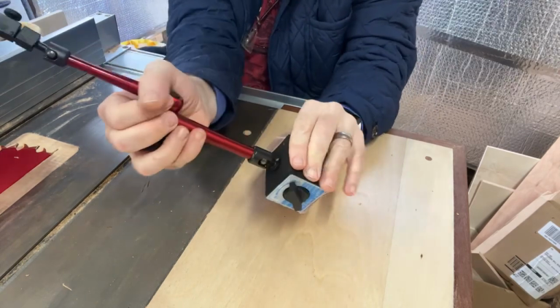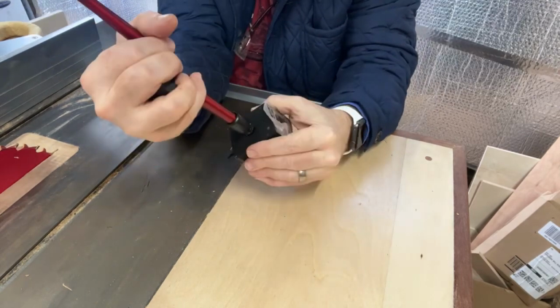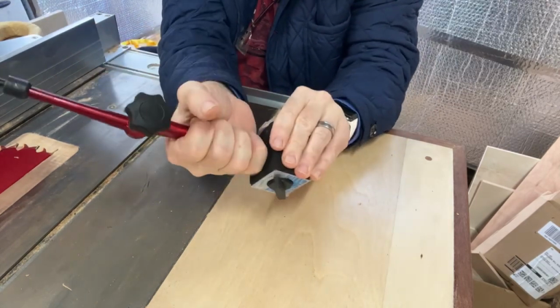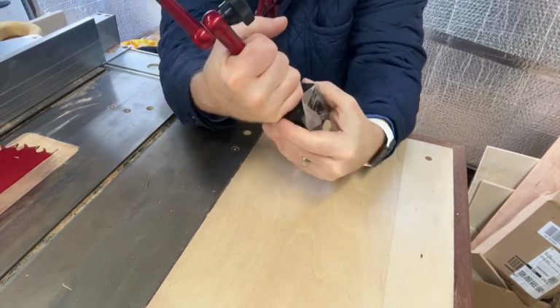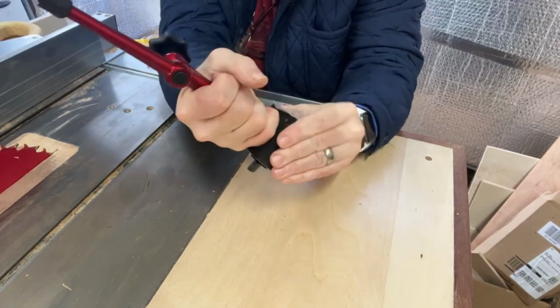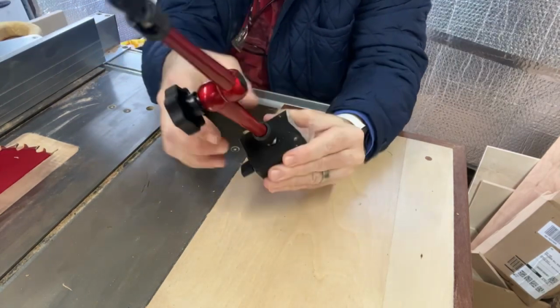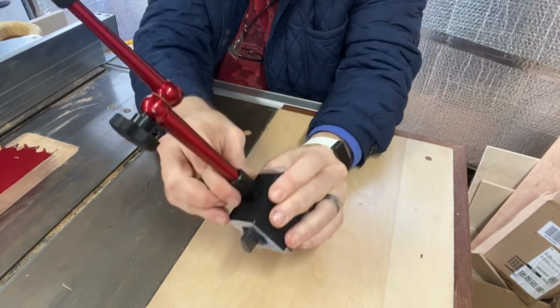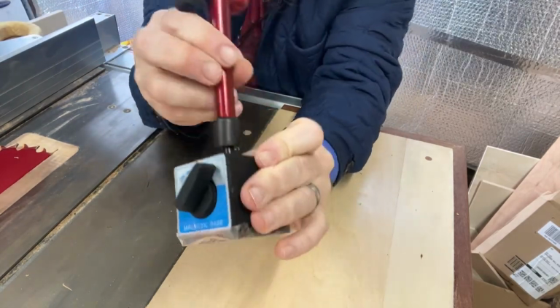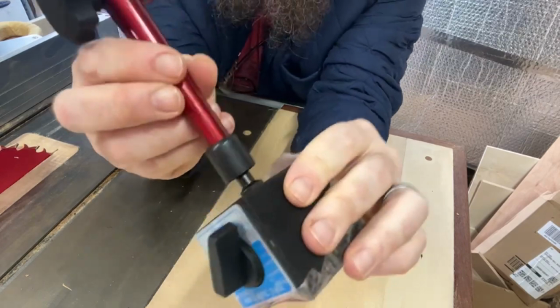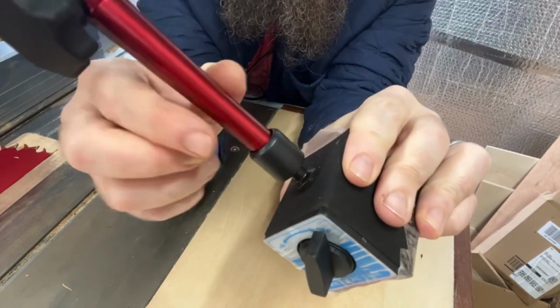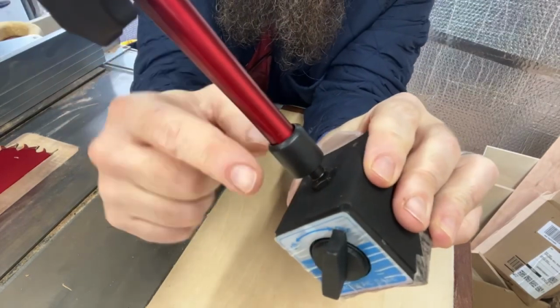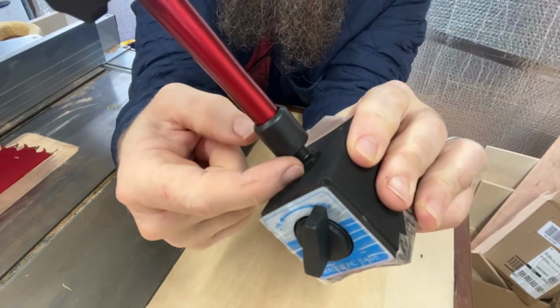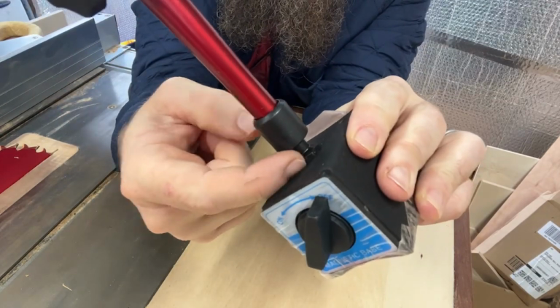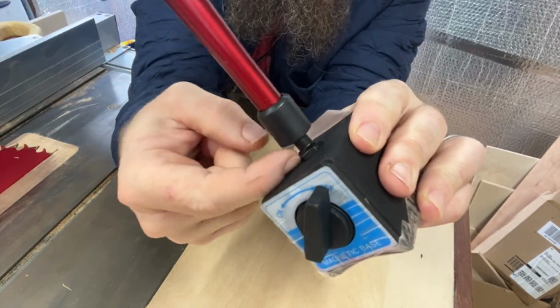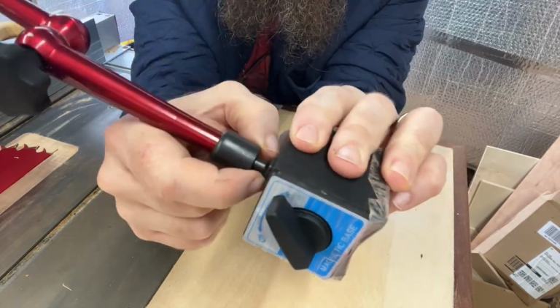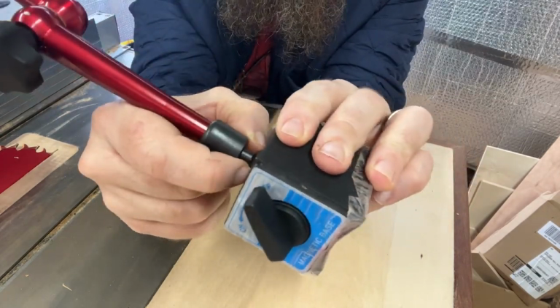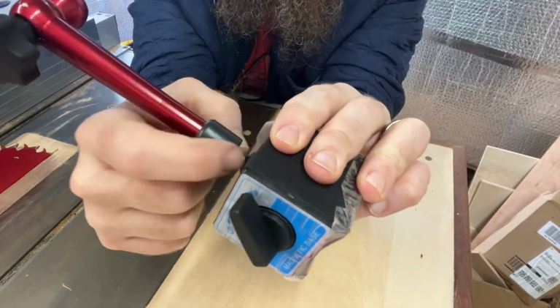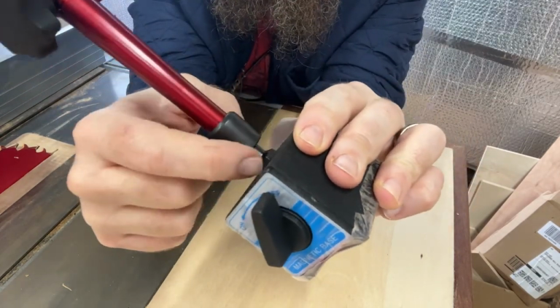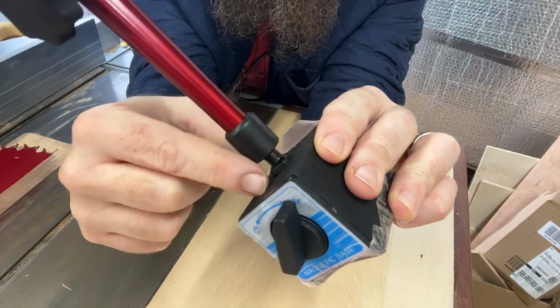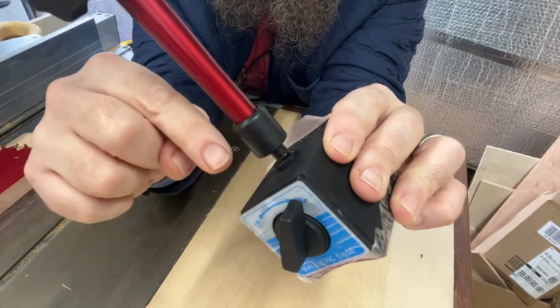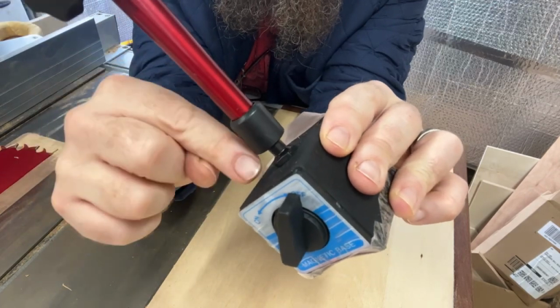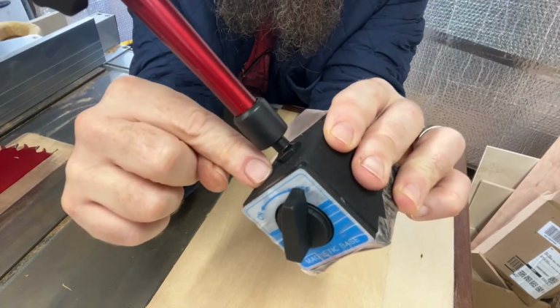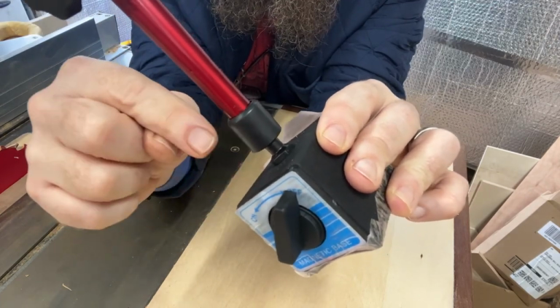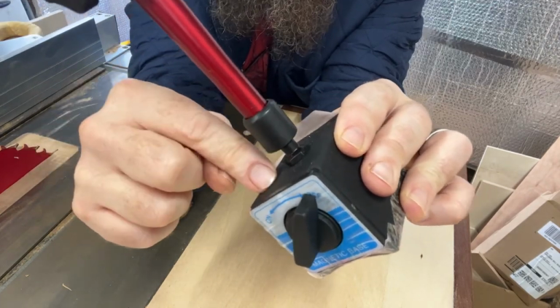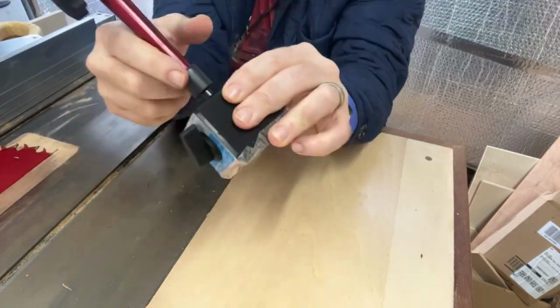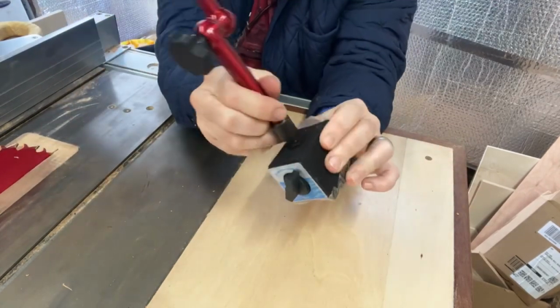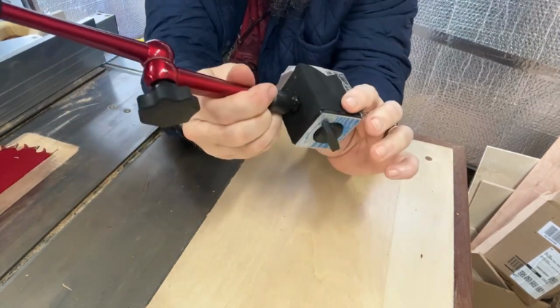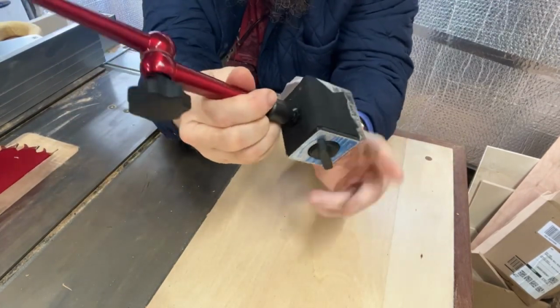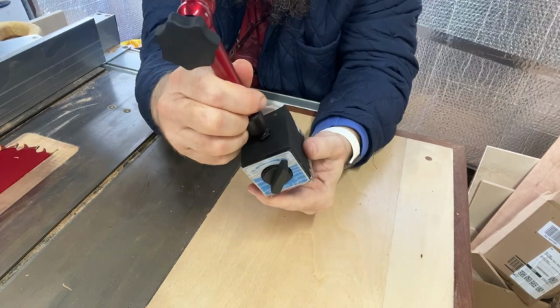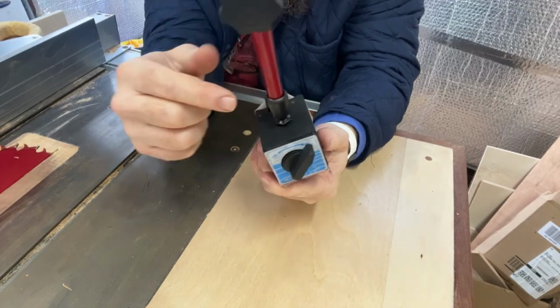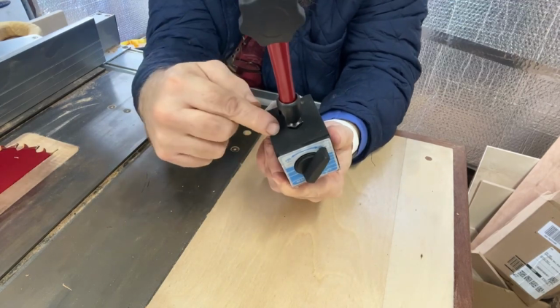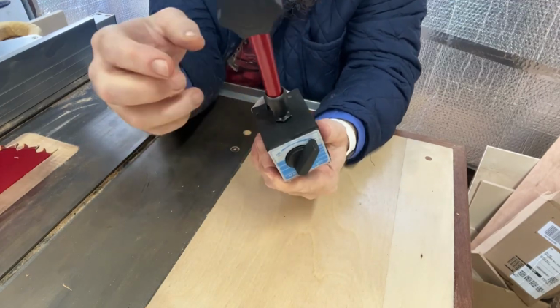You can unscrew the whole thing if you have a little spanner to undo that - that will come out and that's a quarter-20 thread in there, which is great. So if anyone does any filming of themselves, this is a brilliant idea.